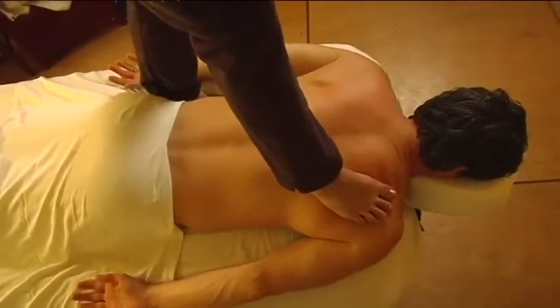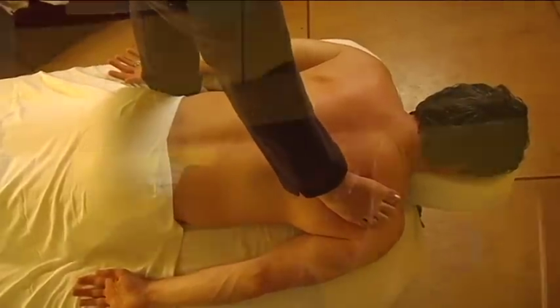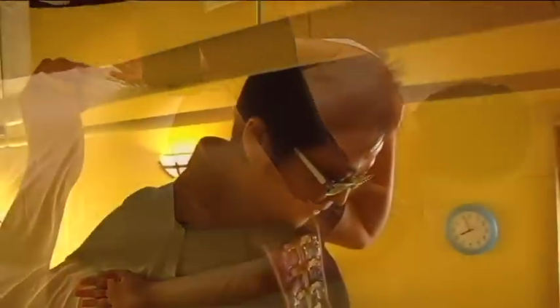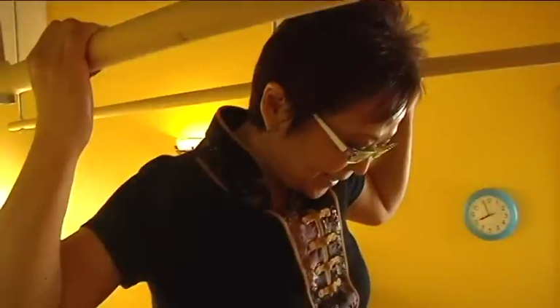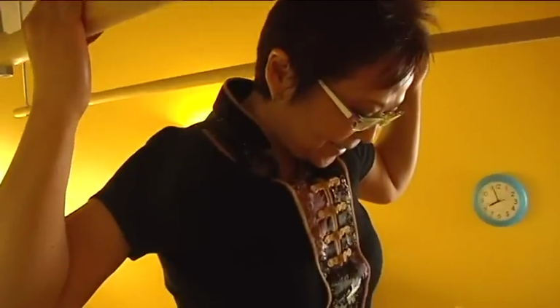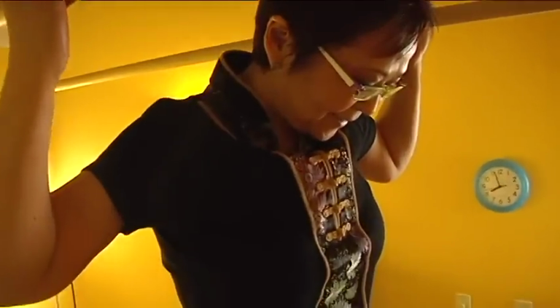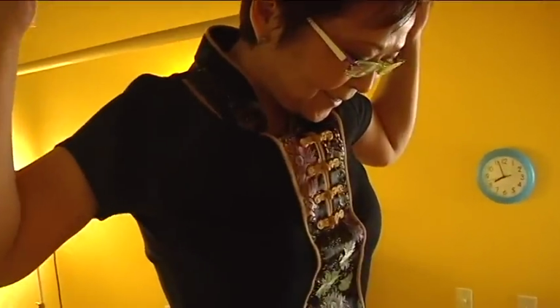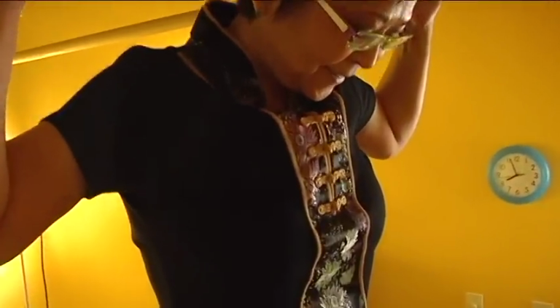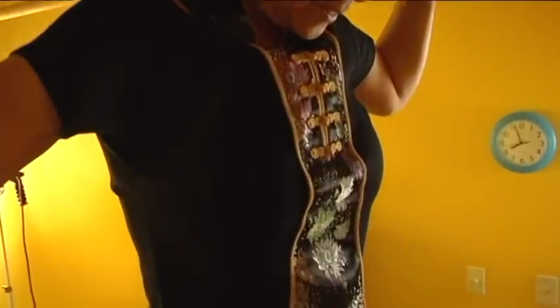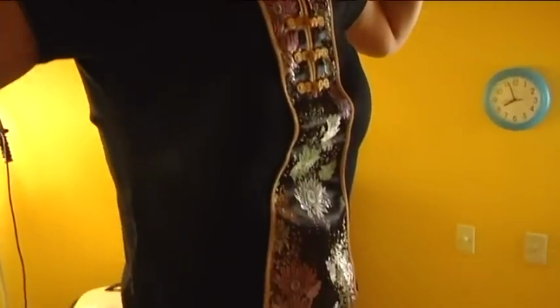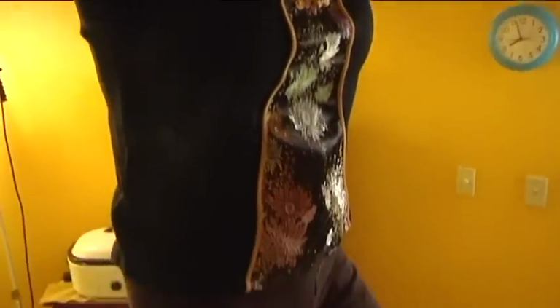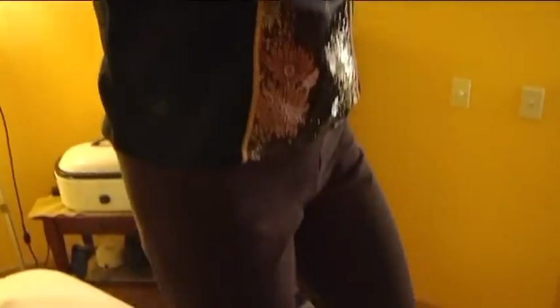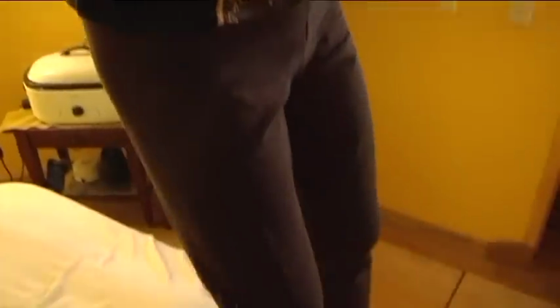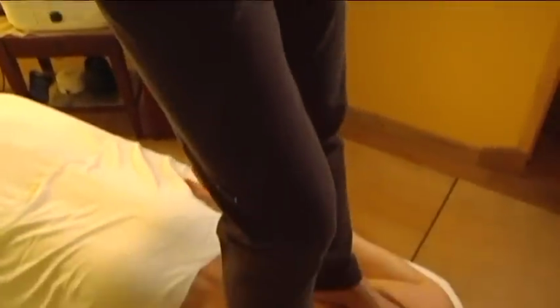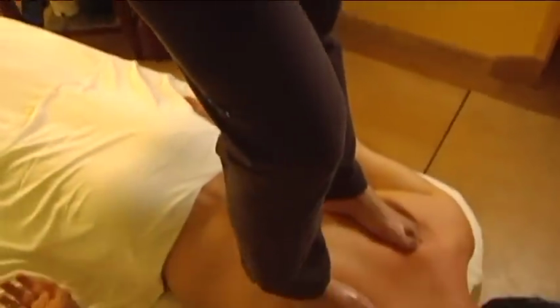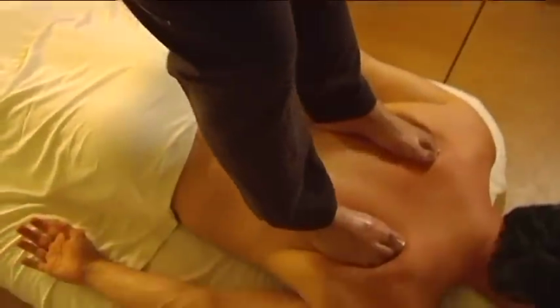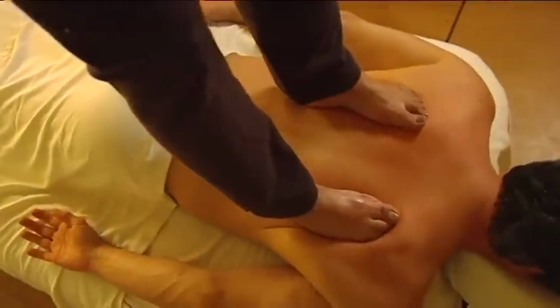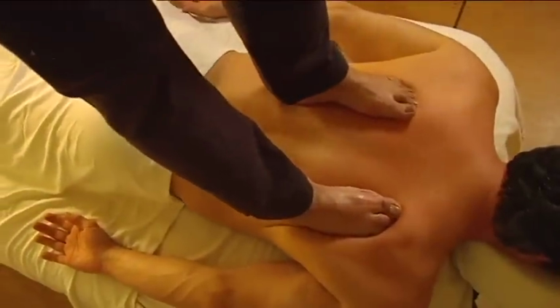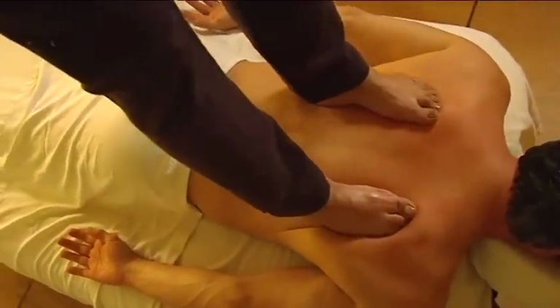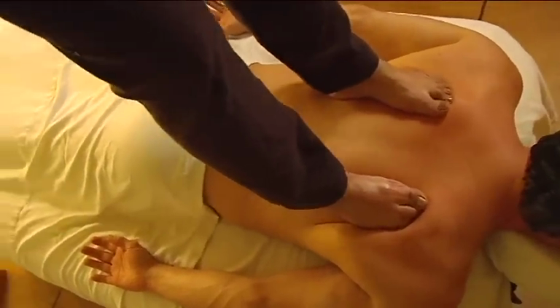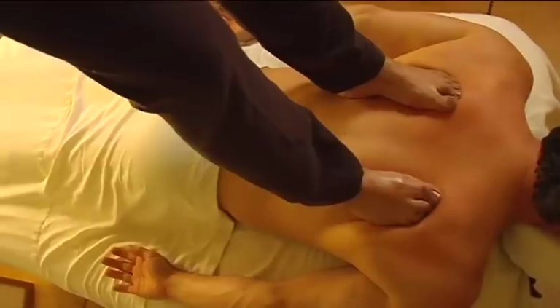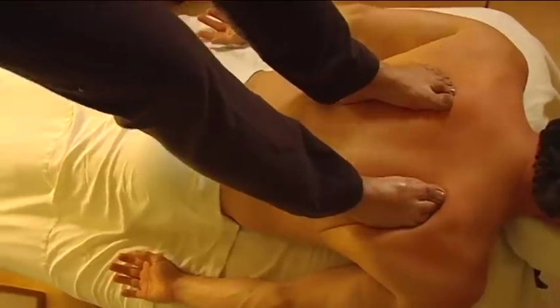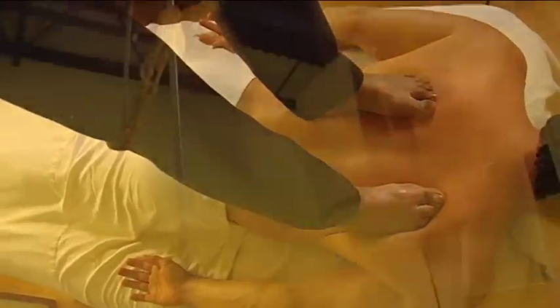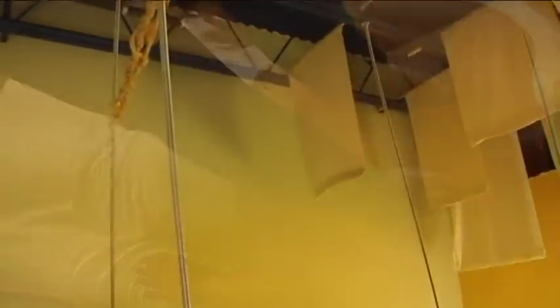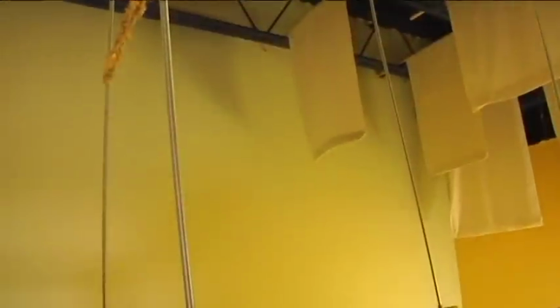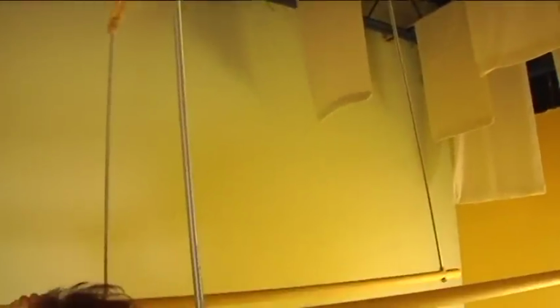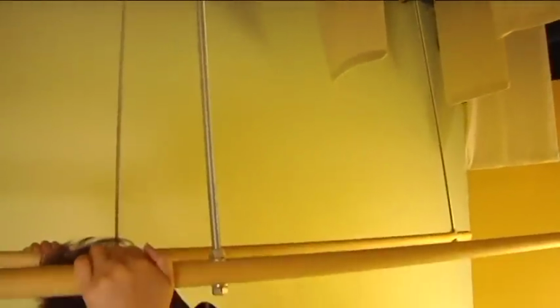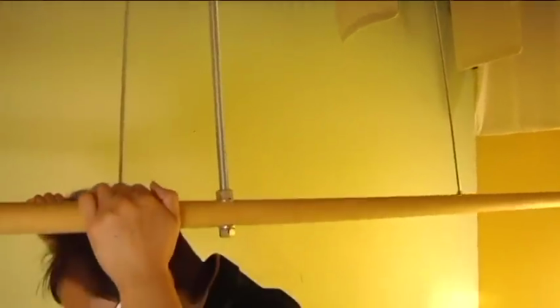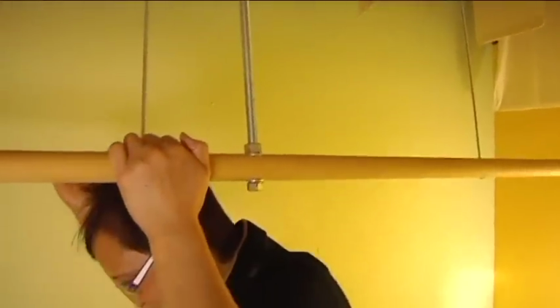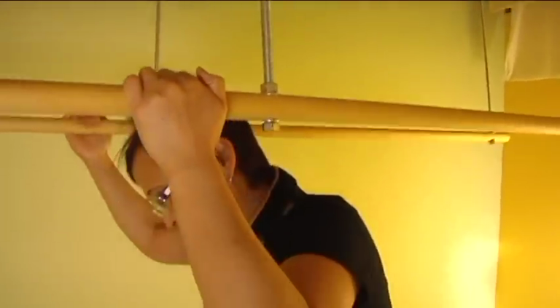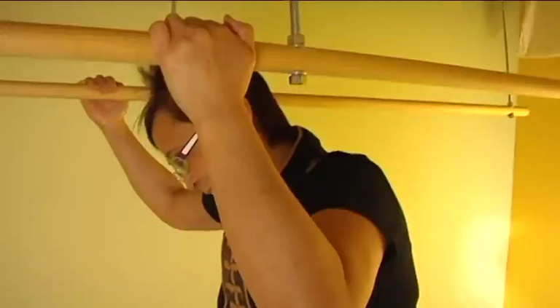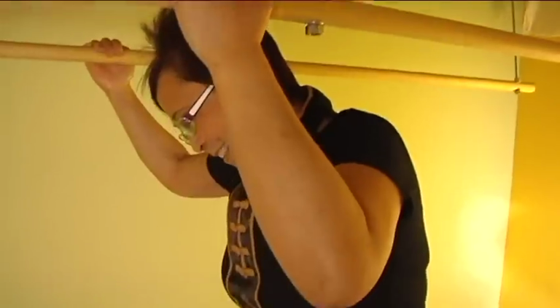Bars are used by the therapist above the head for balance, and lubrication is essential for its purest application. The results relieve symptoms of chronic soft tissue damage.